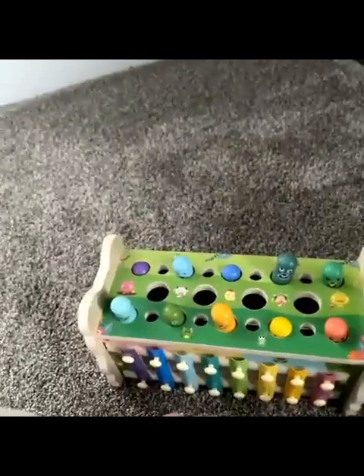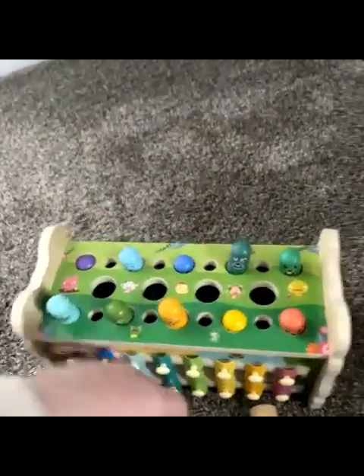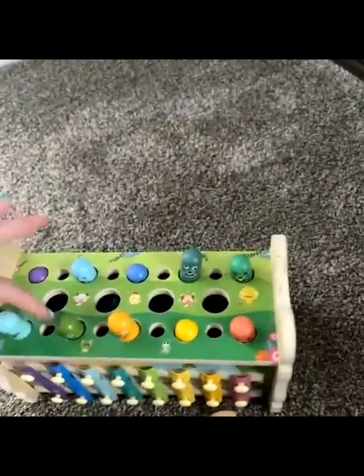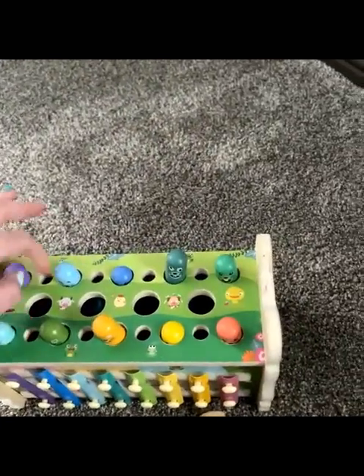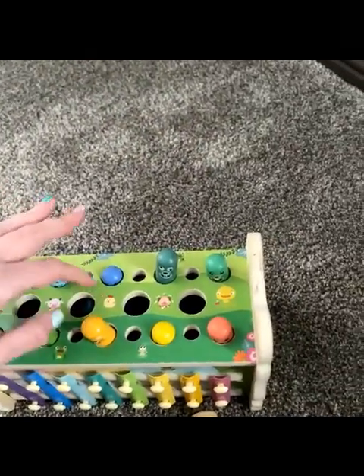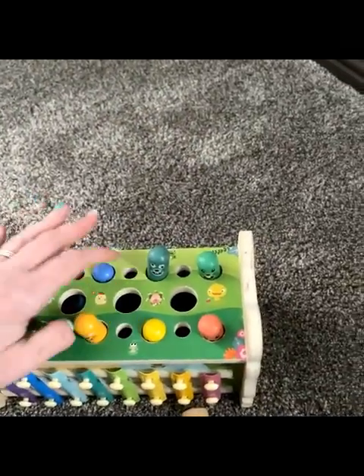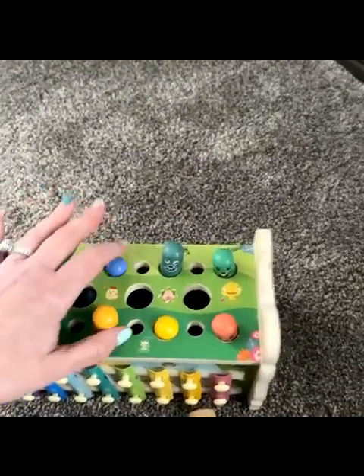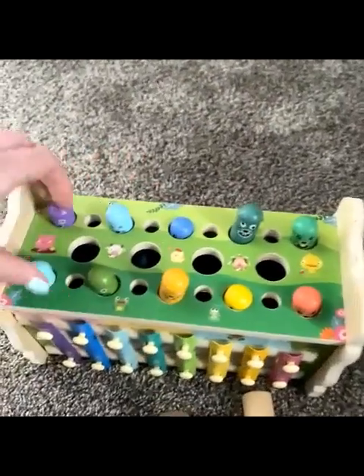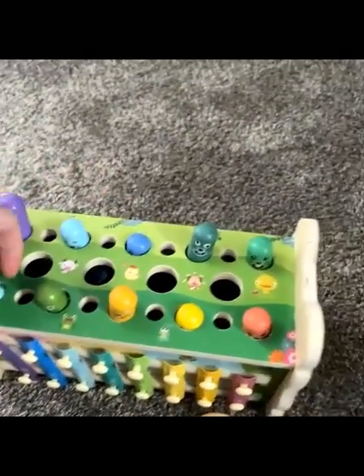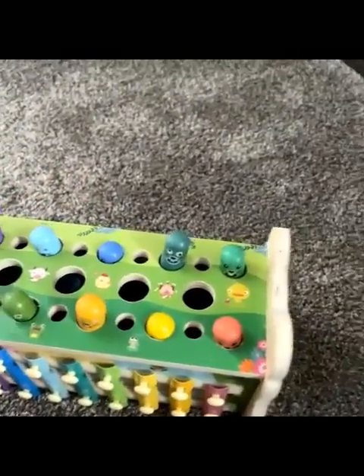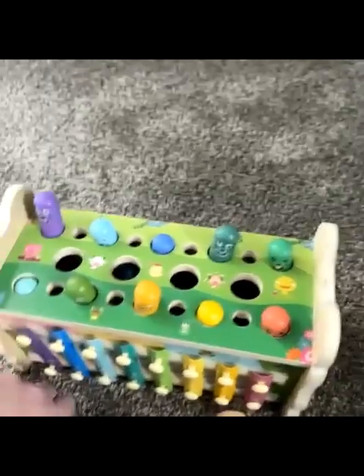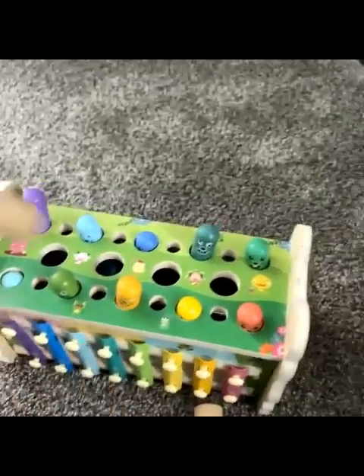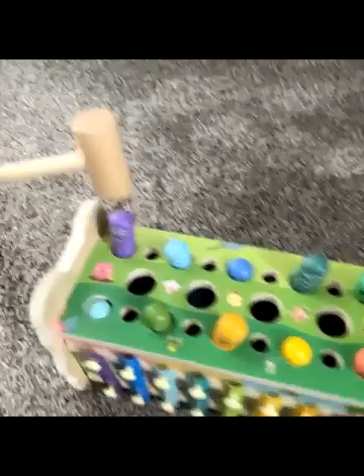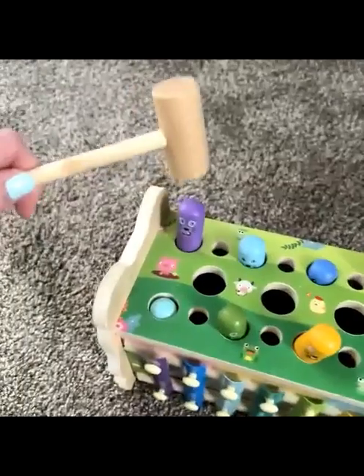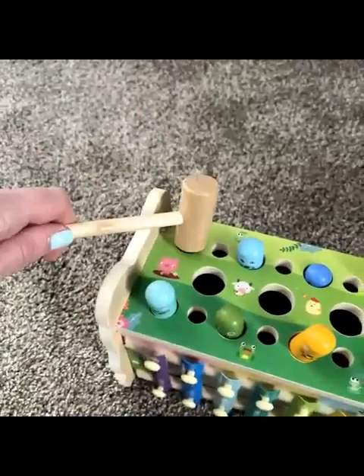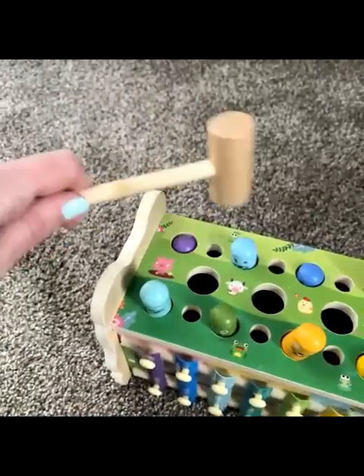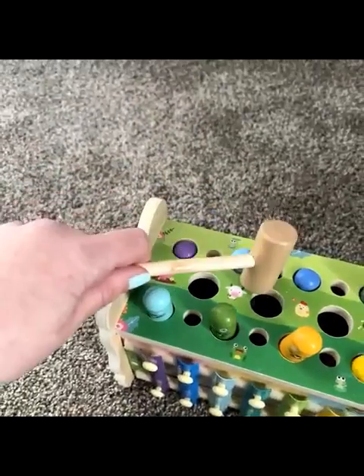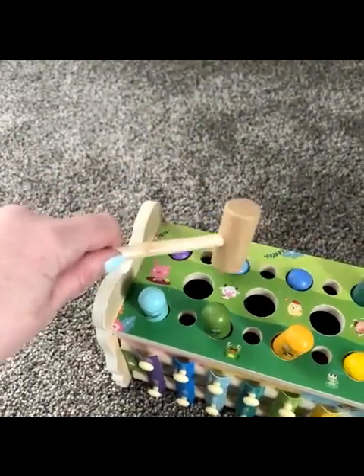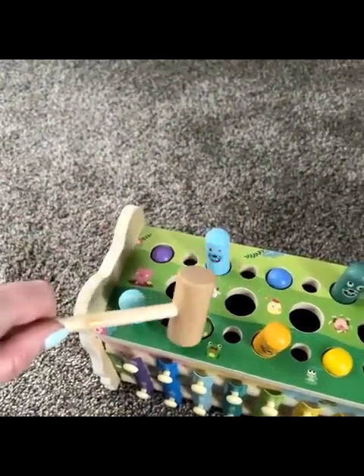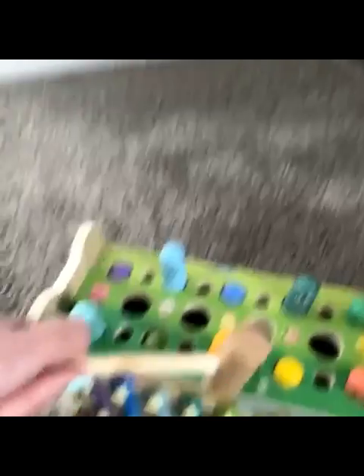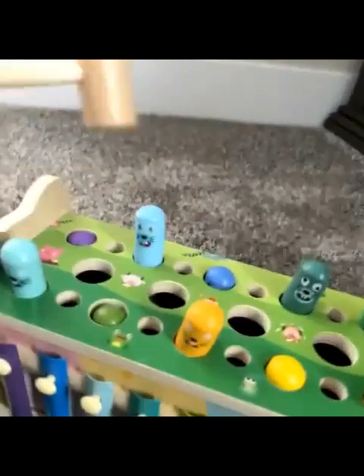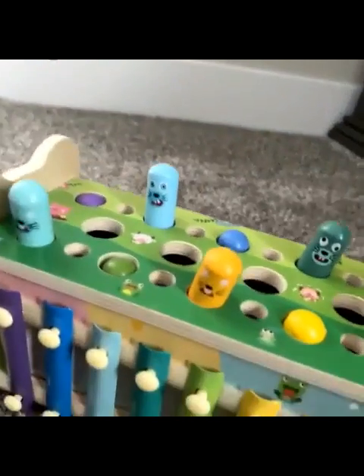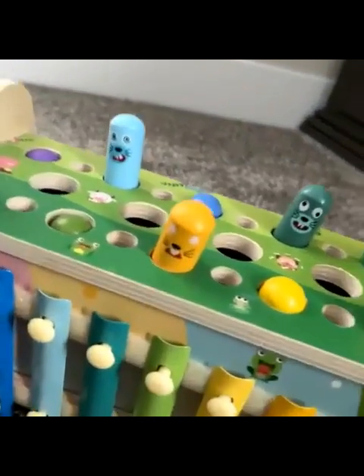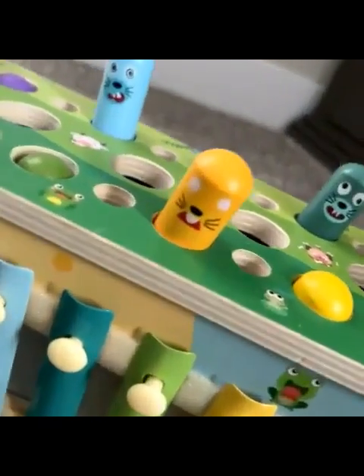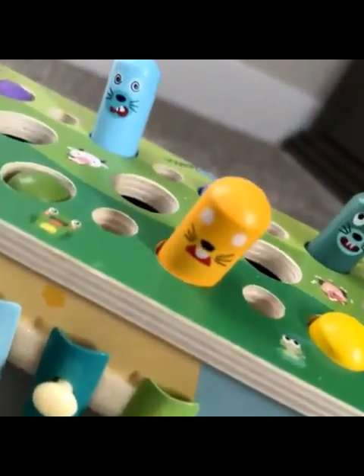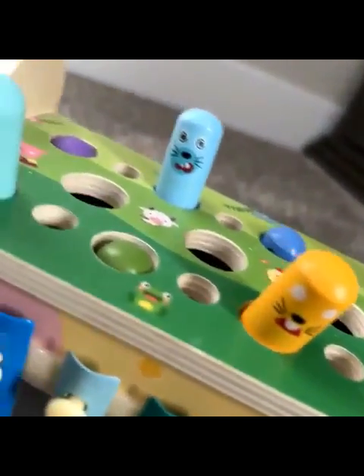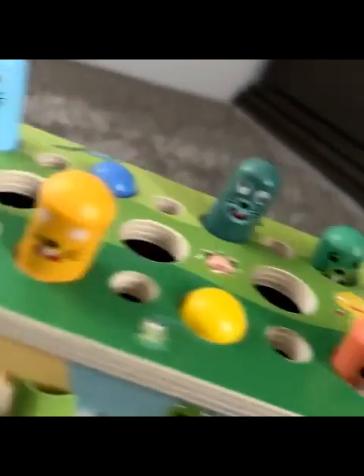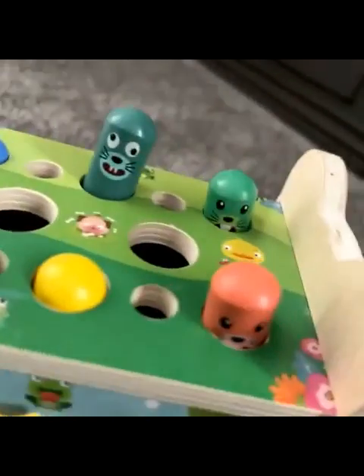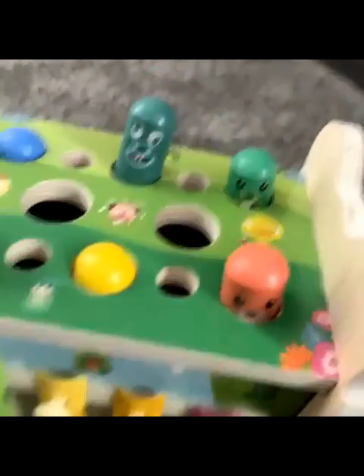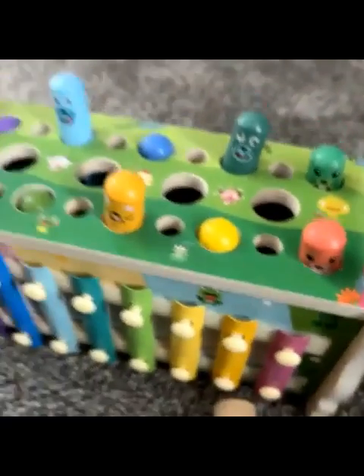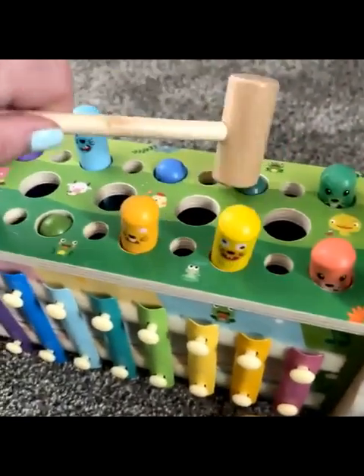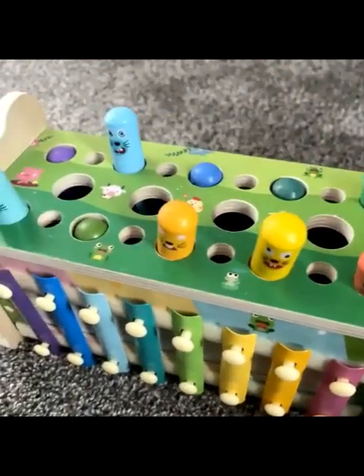You get little accessories that go in here, like little carrots and stuff. And here, this is just a little pop-up game — cute little faces on there. Love the colors, love the little theme.